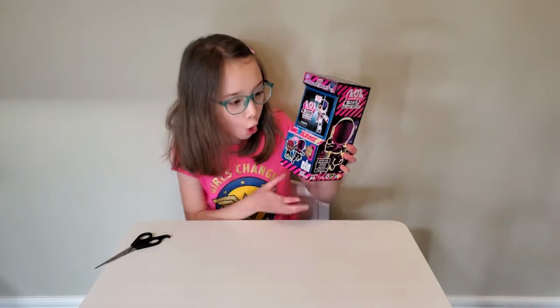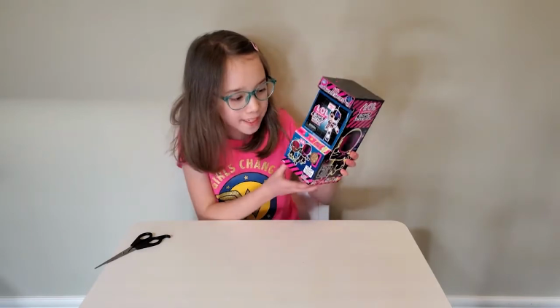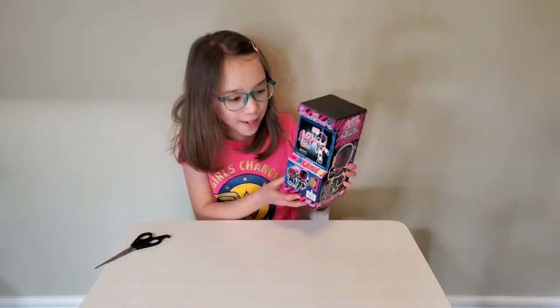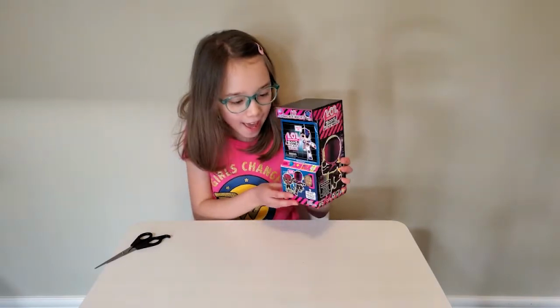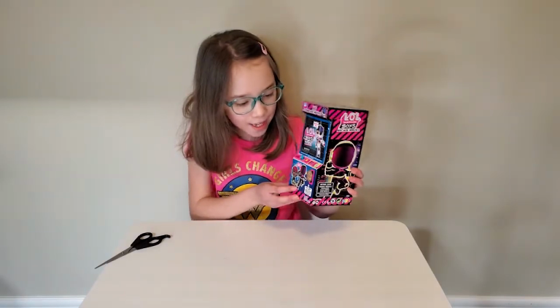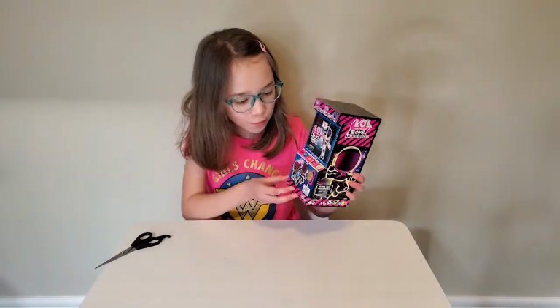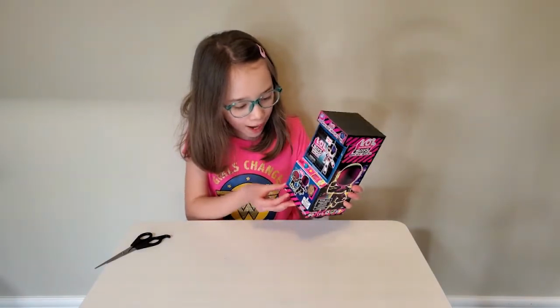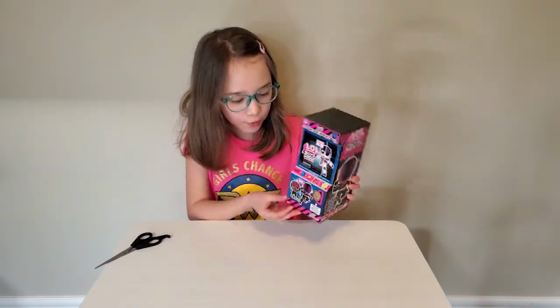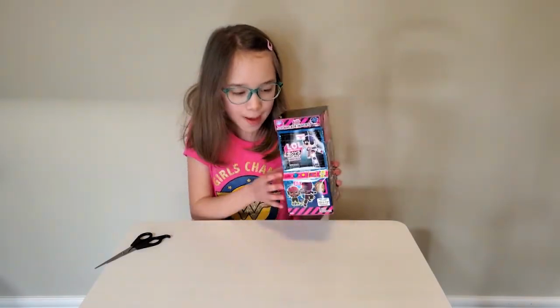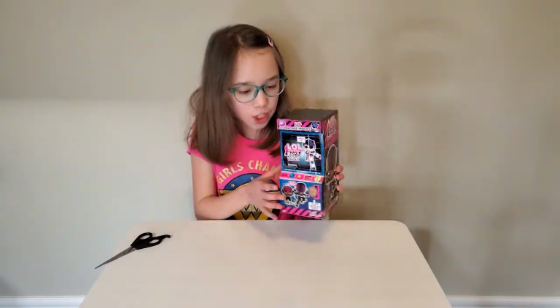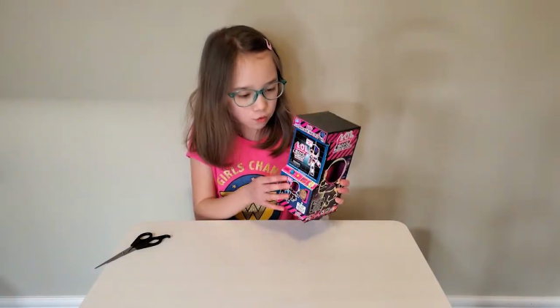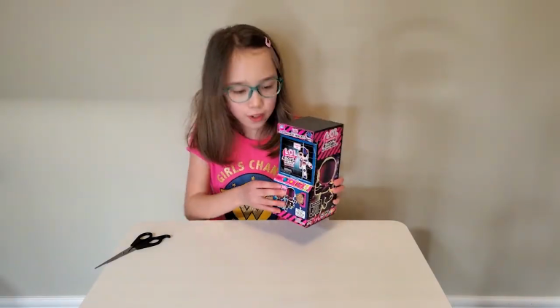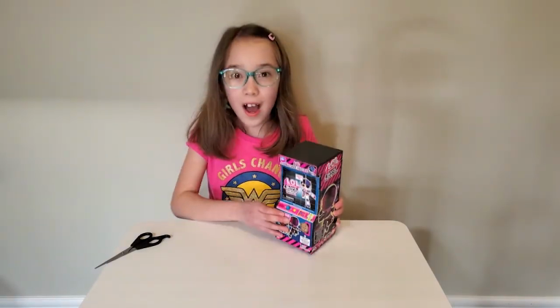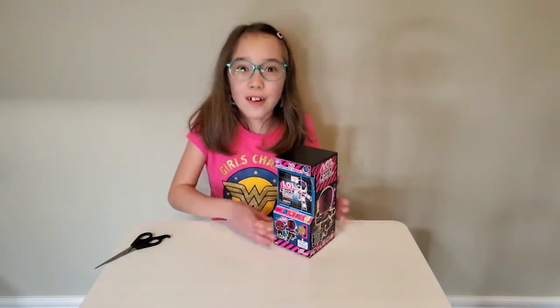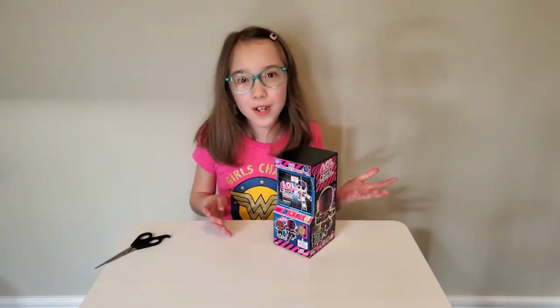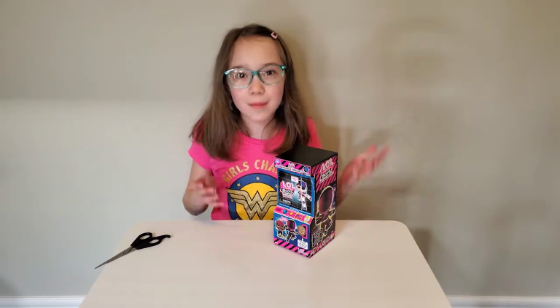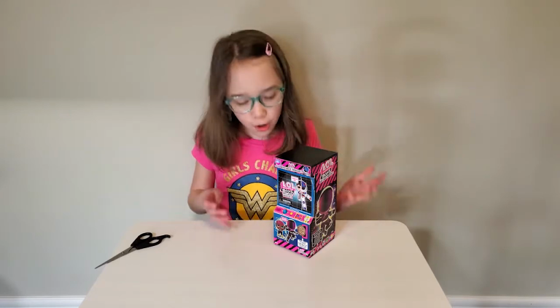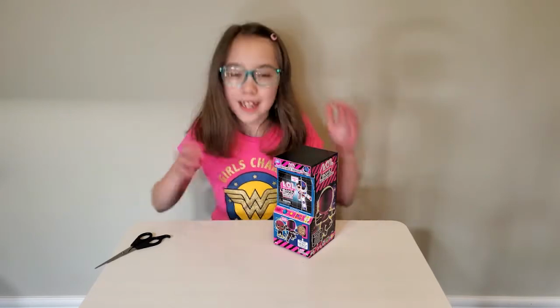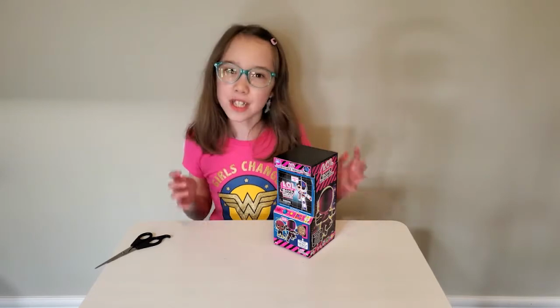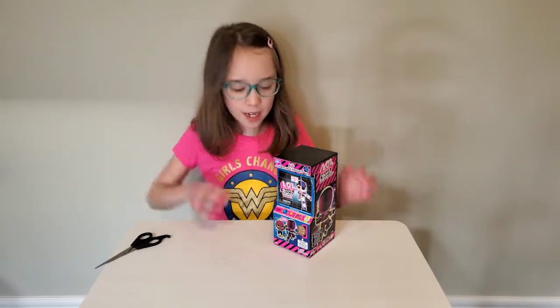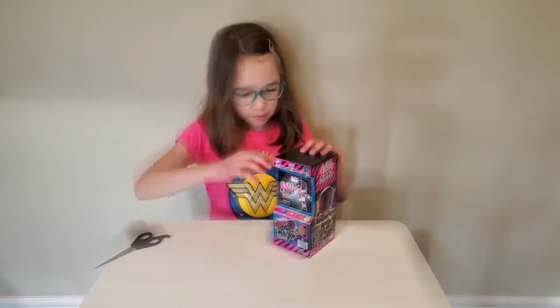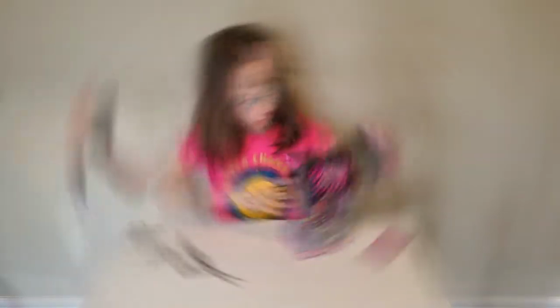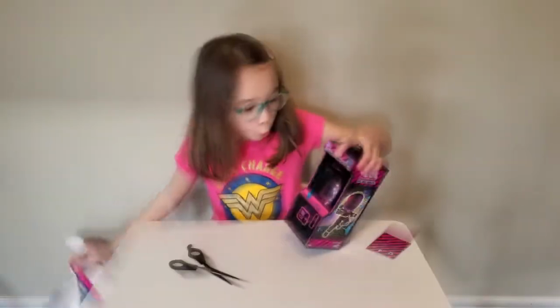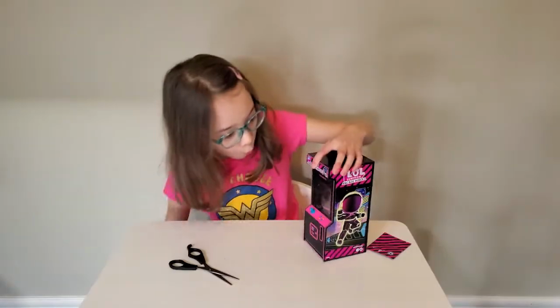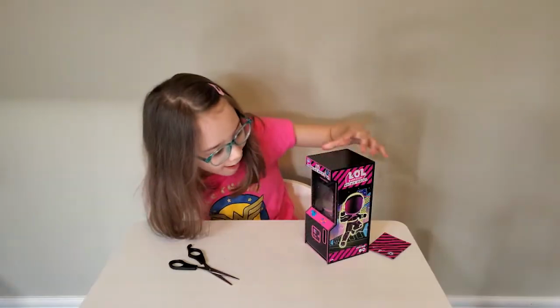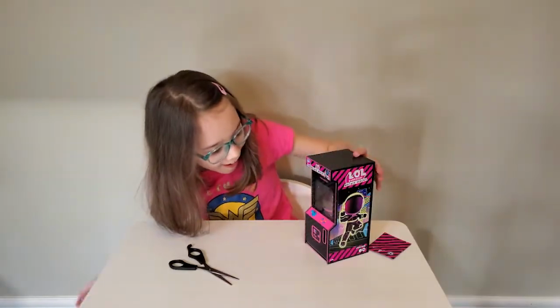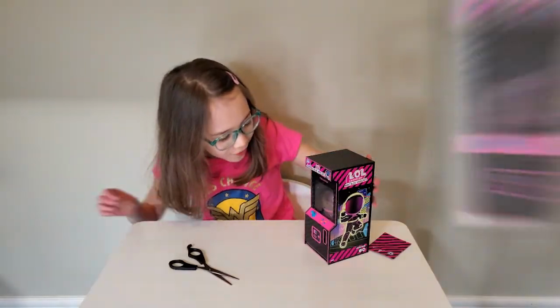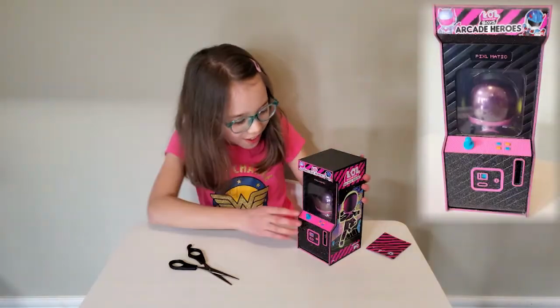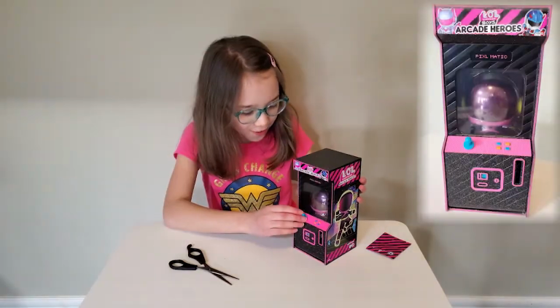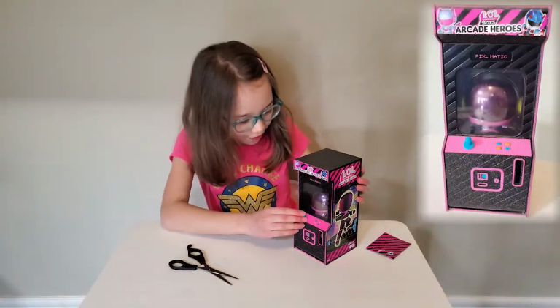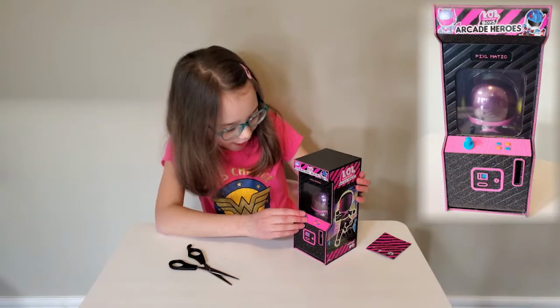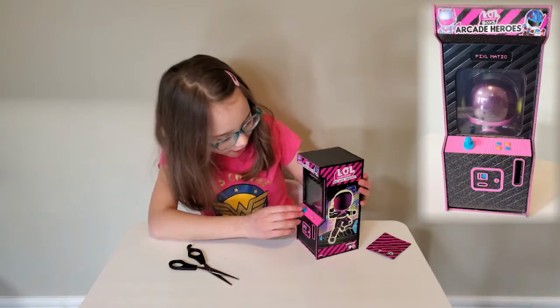Oh, it's even heavy! Wow! The packaging looks really cool. I don't even know how I'm gonna open it. Let's open it up. Wow, it looks like a real arcade game.